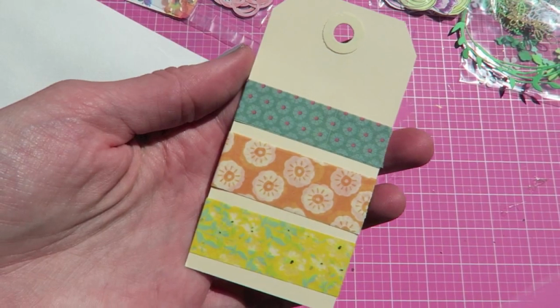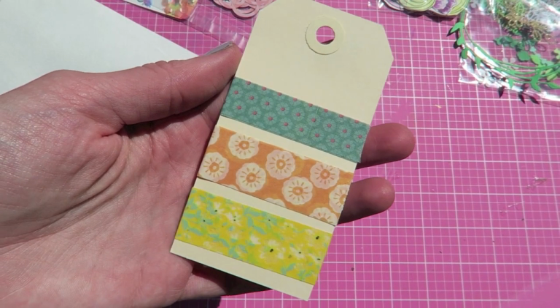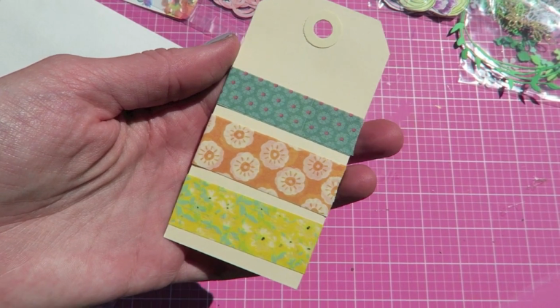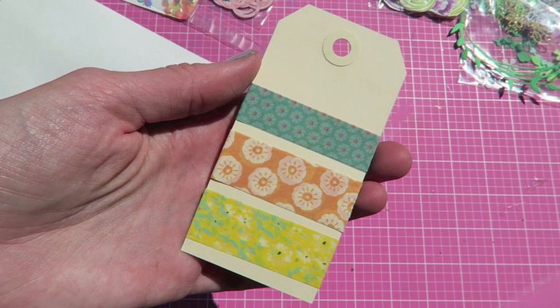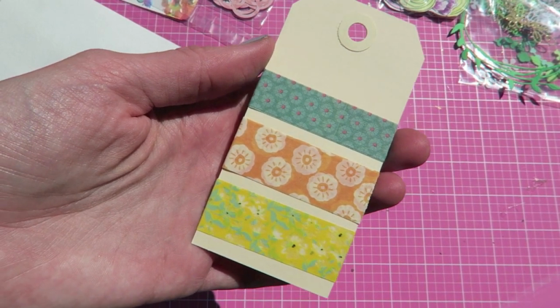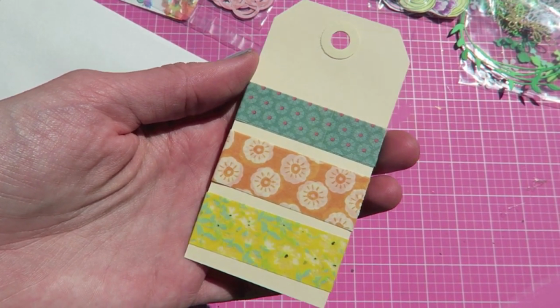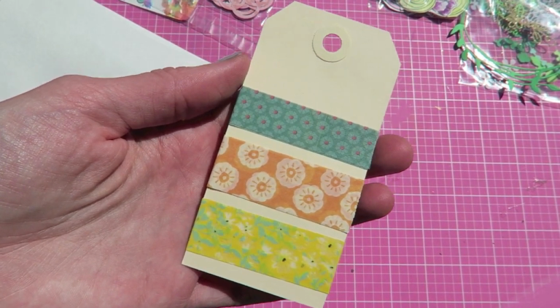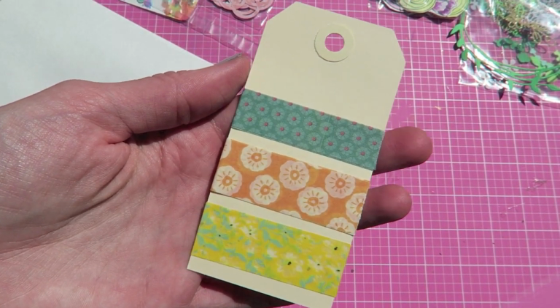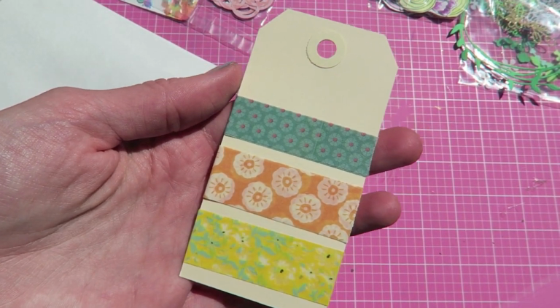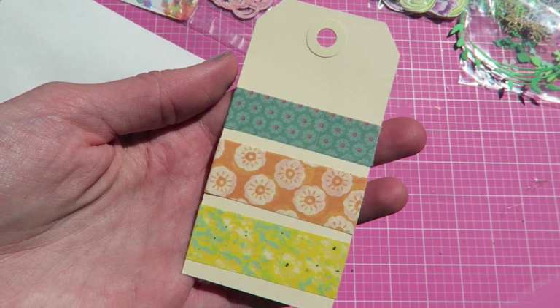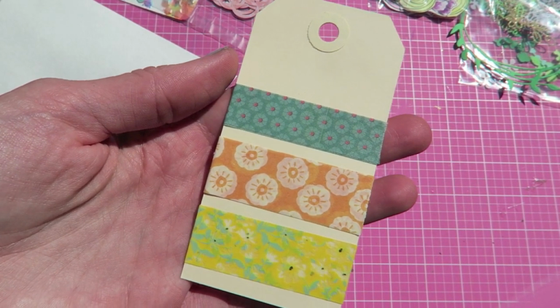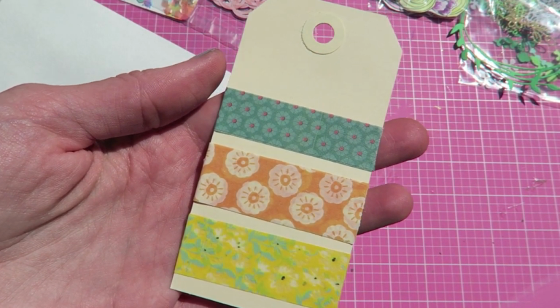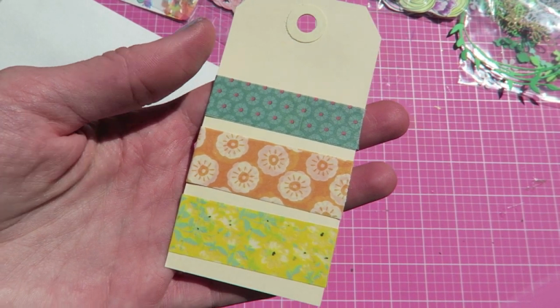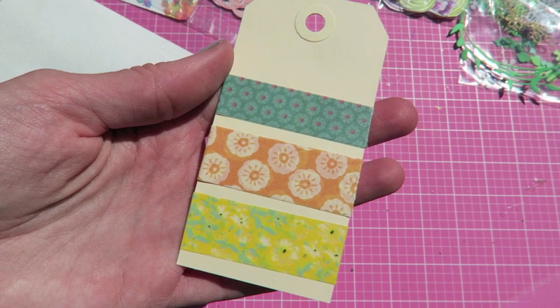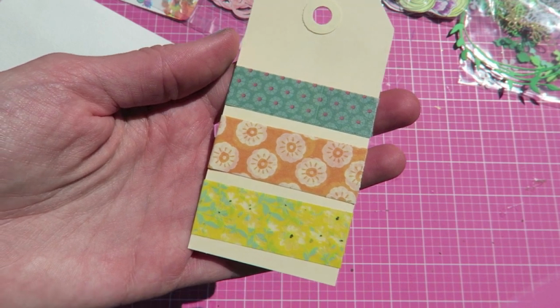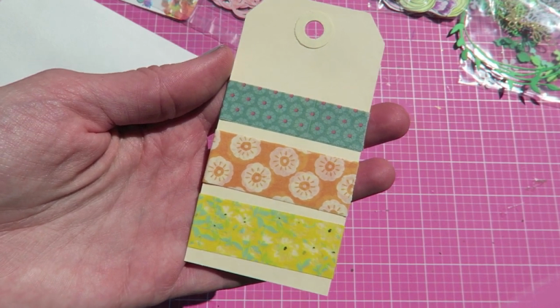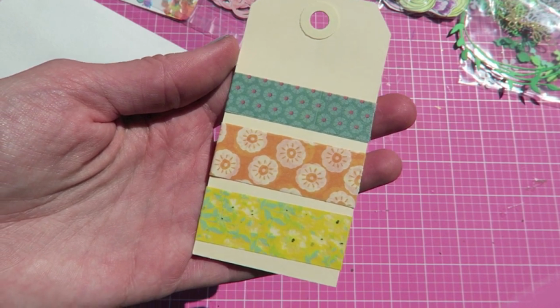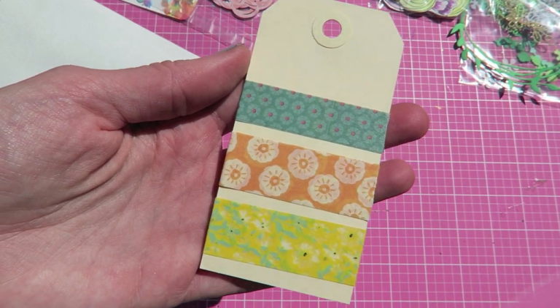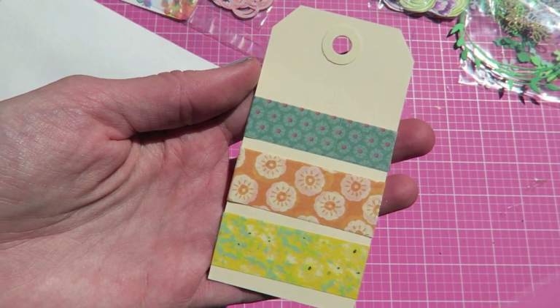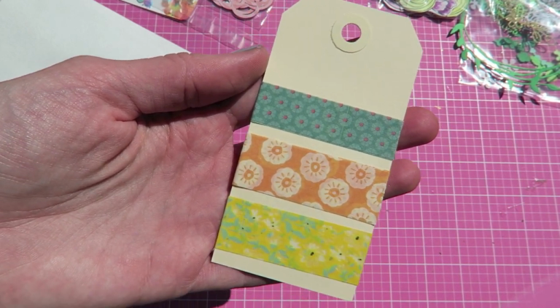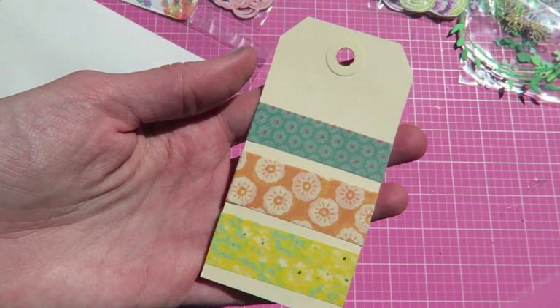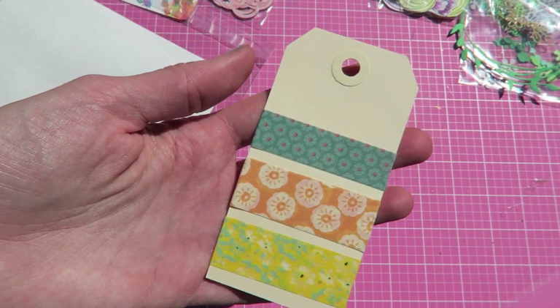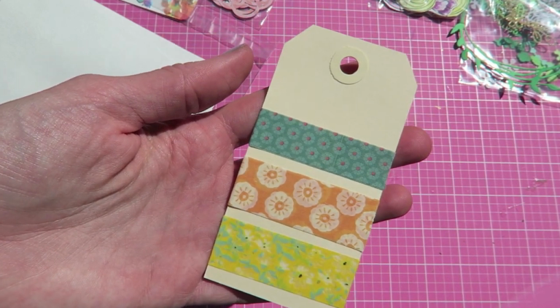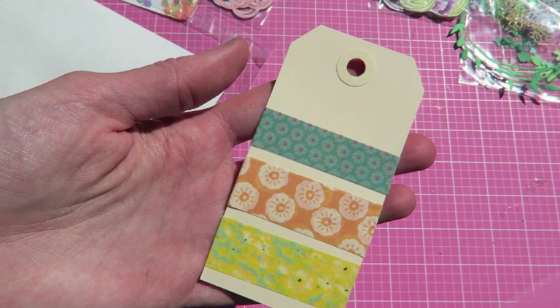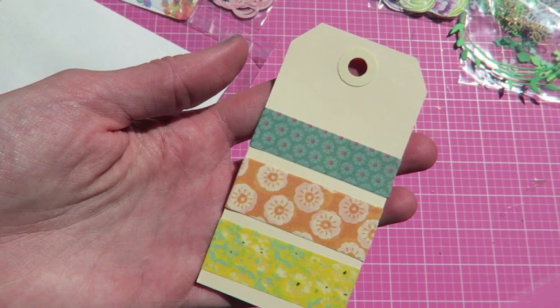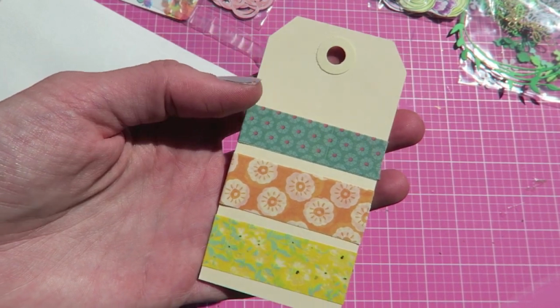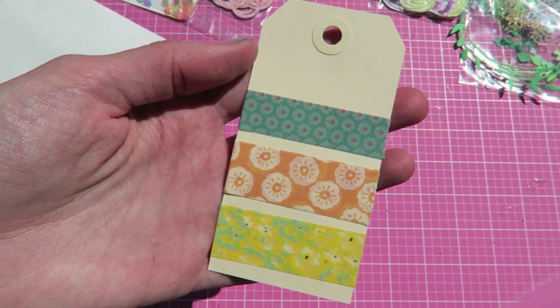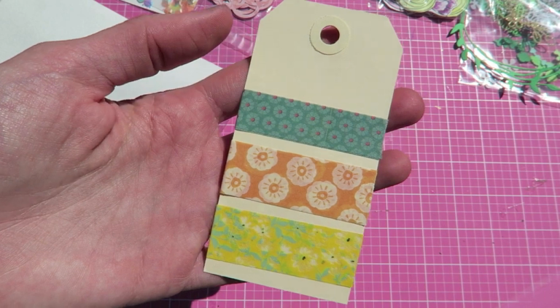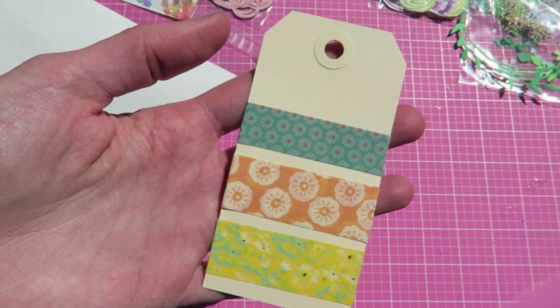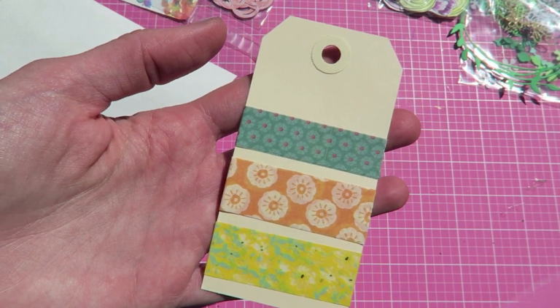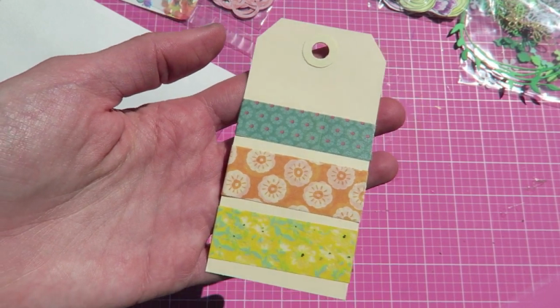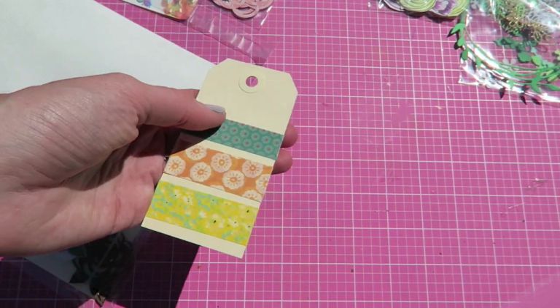You get a little washi tag that just has some samples of floral washi — these are just small samples. I thought that you could either use this as a tag on a gift, or you can actually take the washi off and use it on a project.